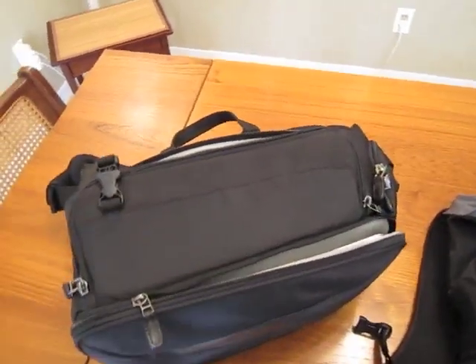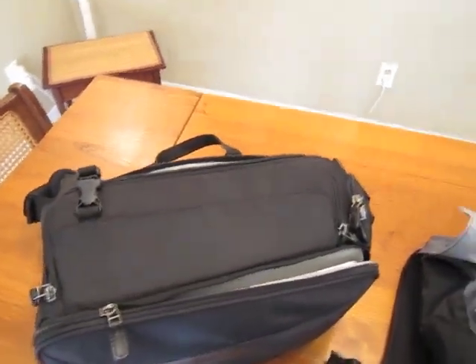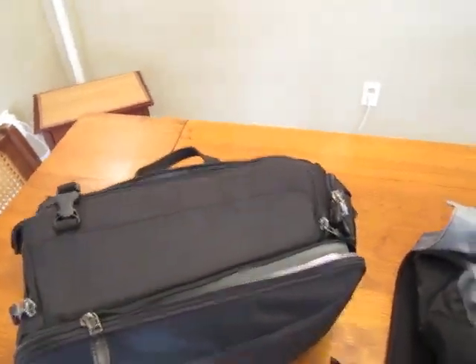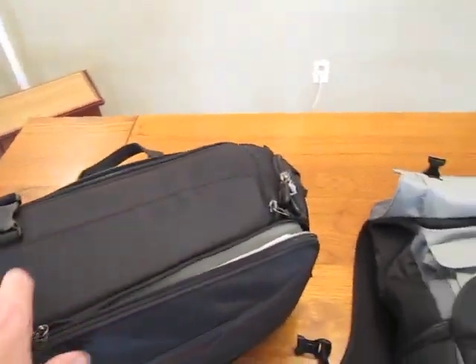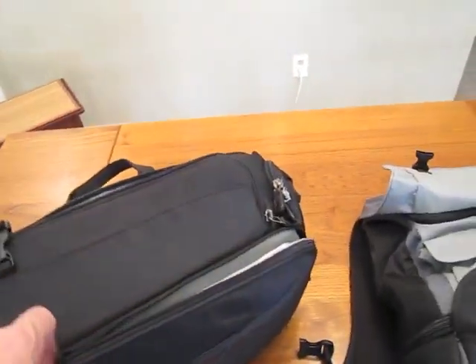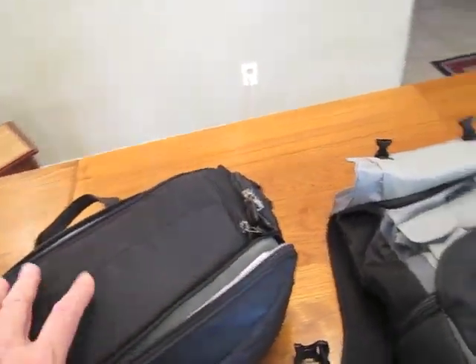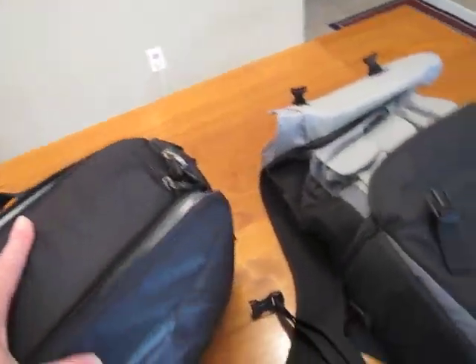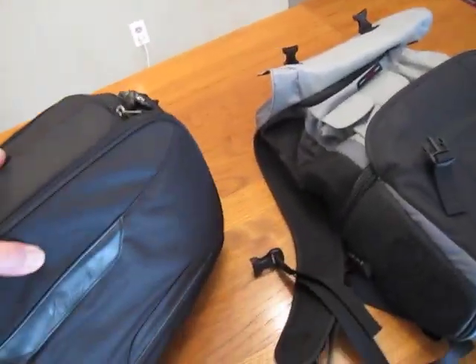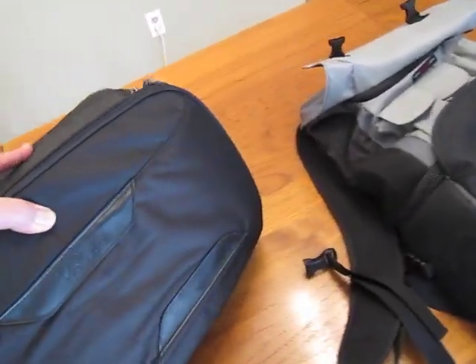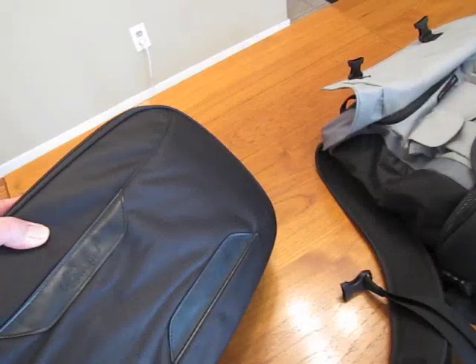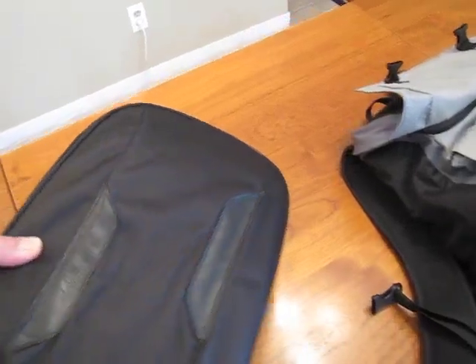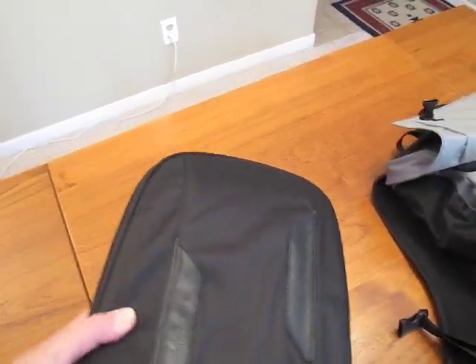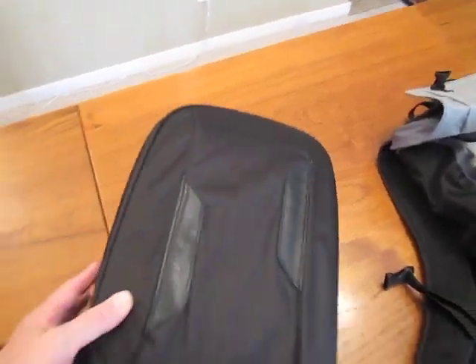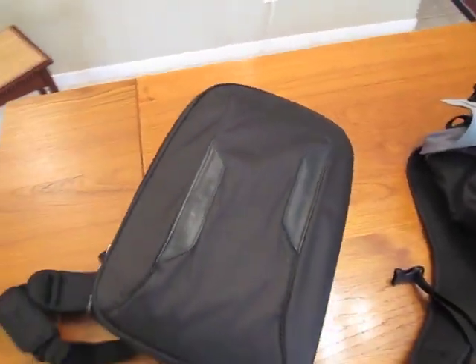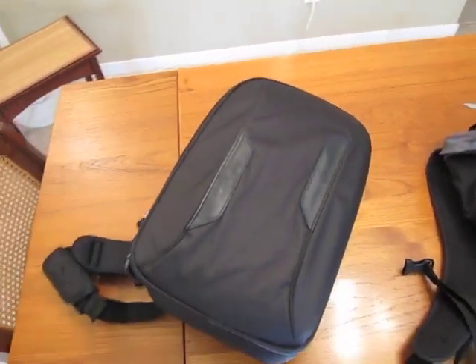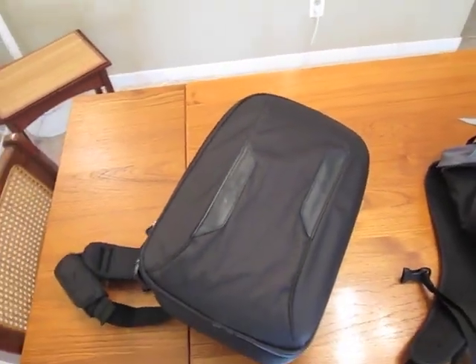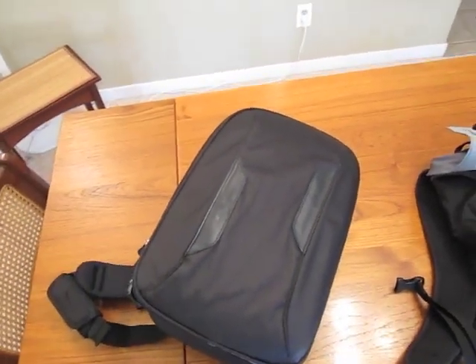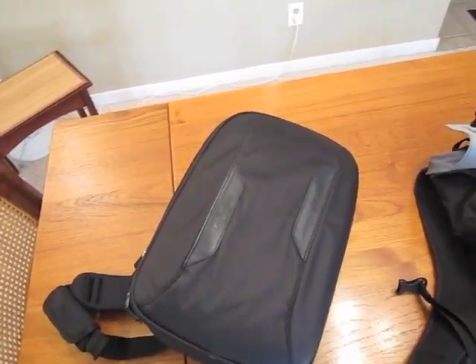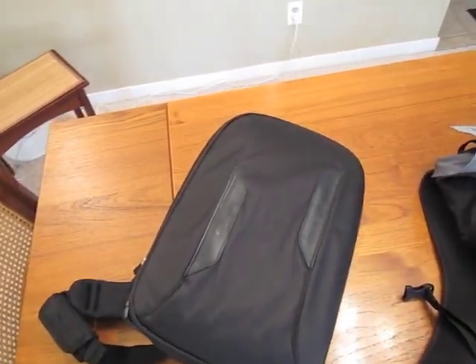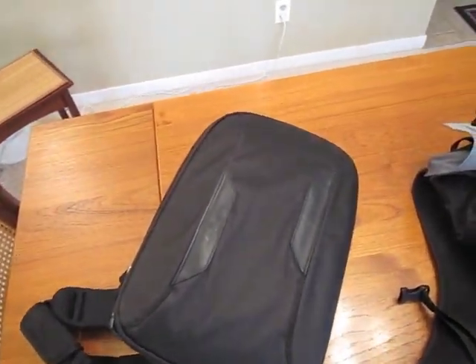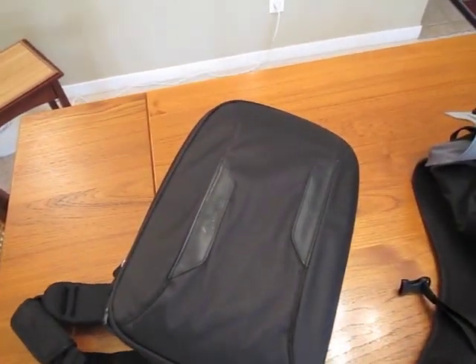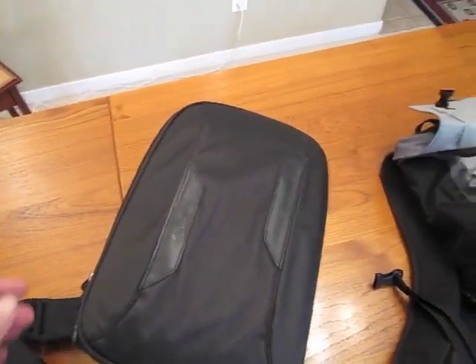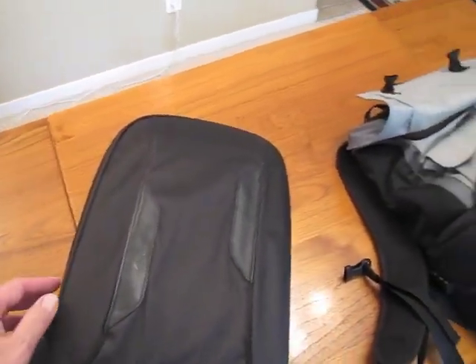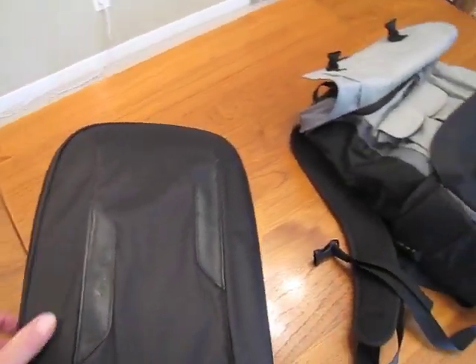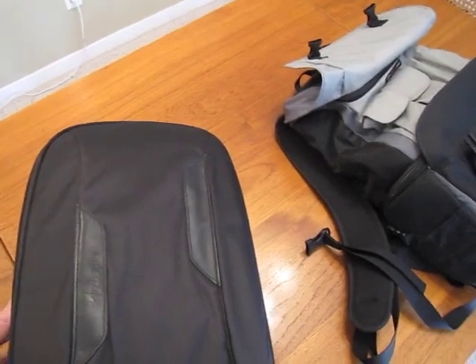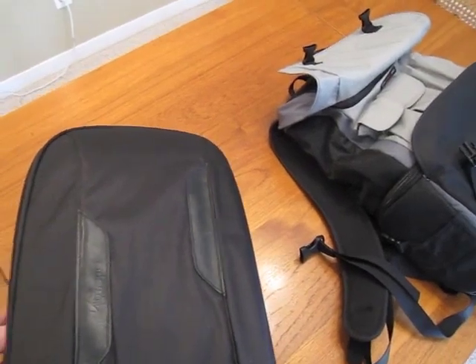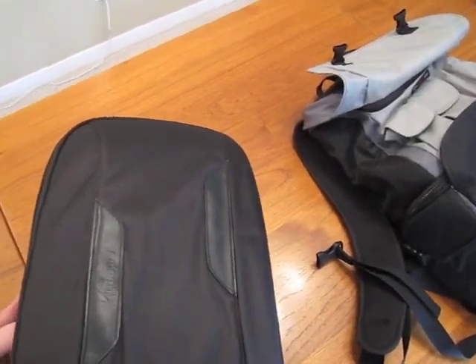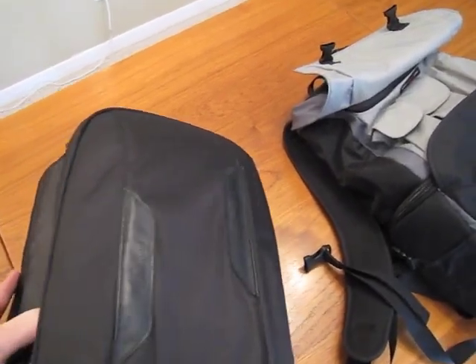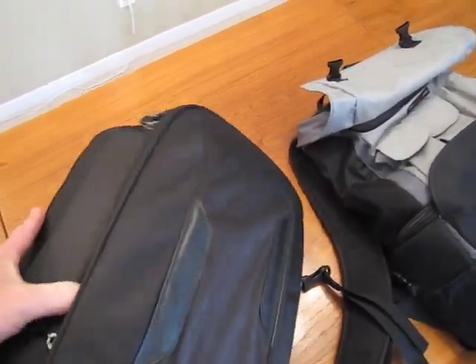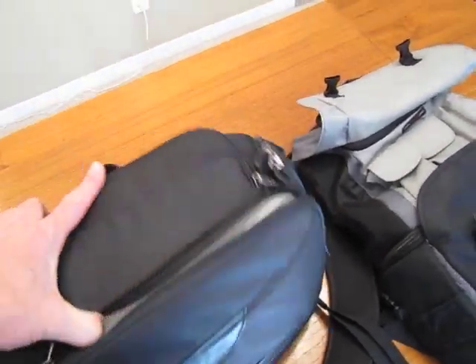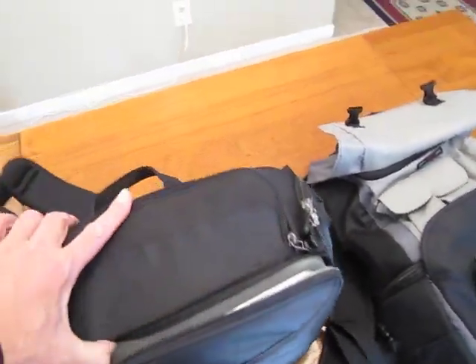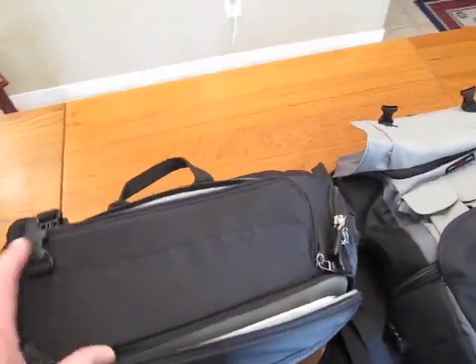So it's a very nice sling bag, a good looking urban style bag. So when you're out walking around, it doesn't really look like much of anything, let alone carrying all your camera gear and this wonderful laptop.